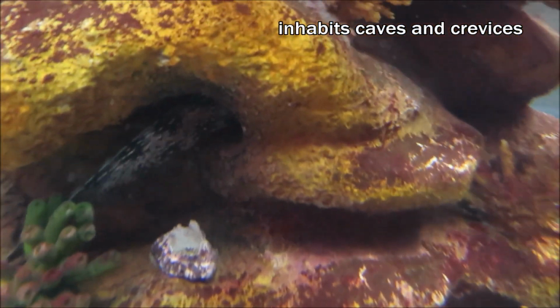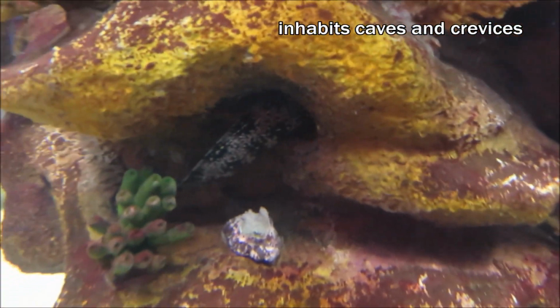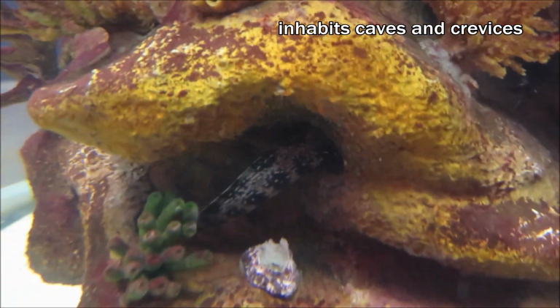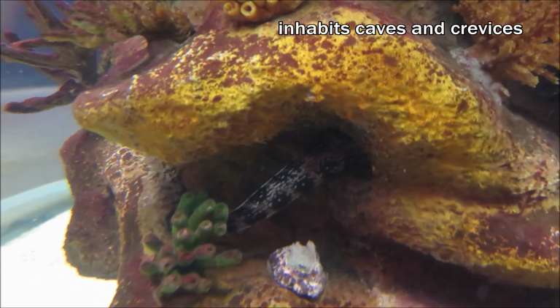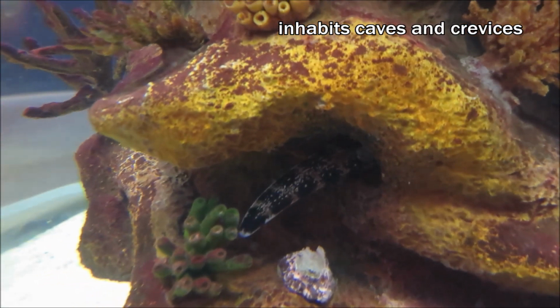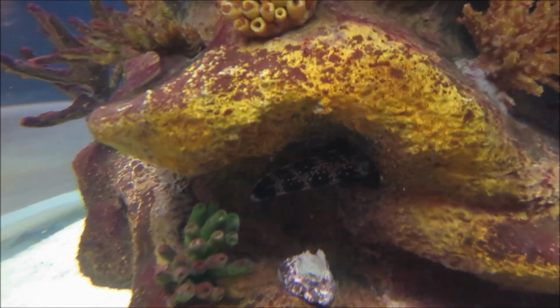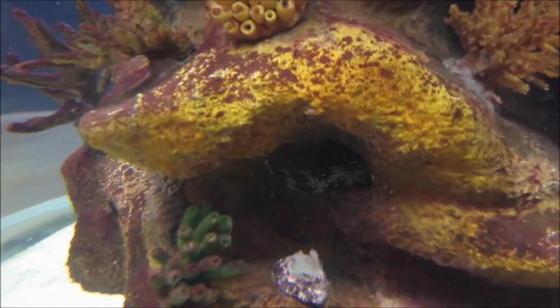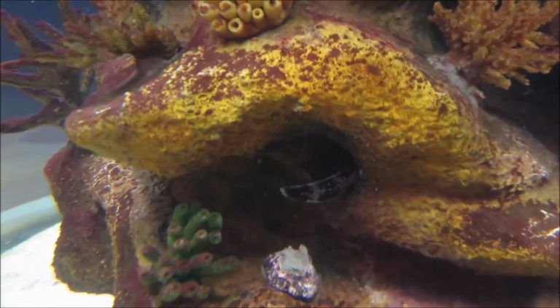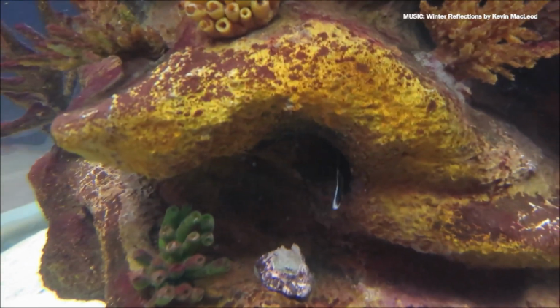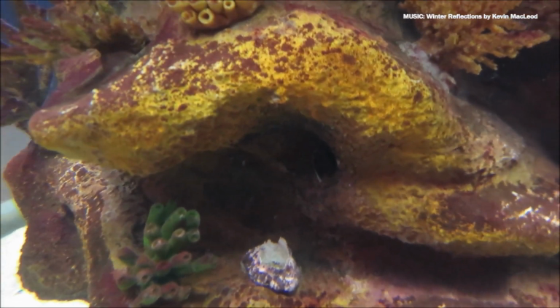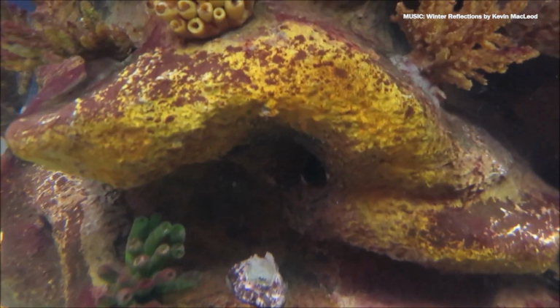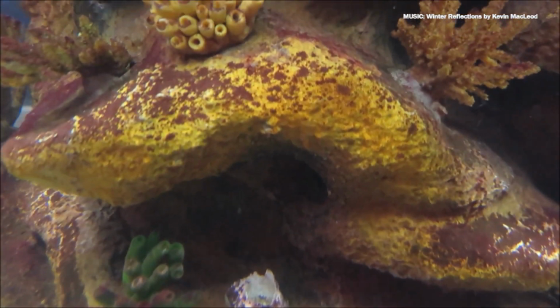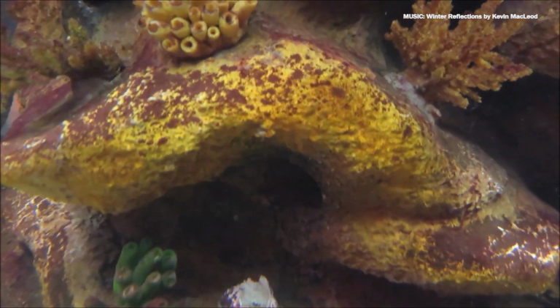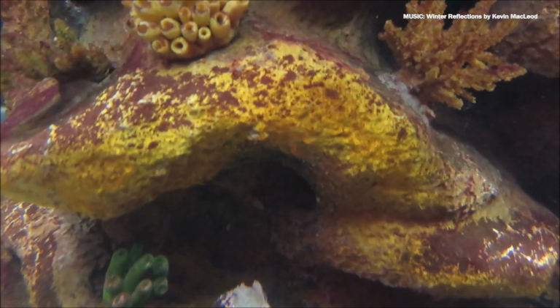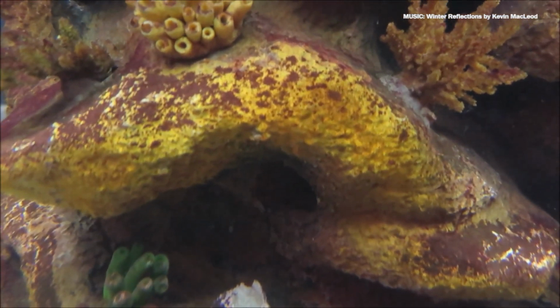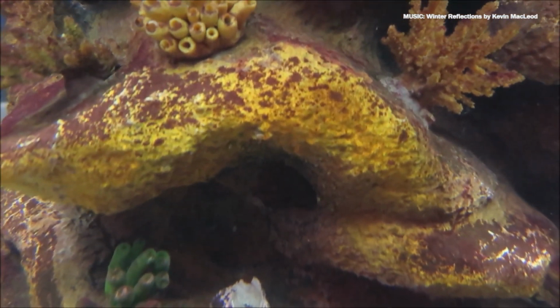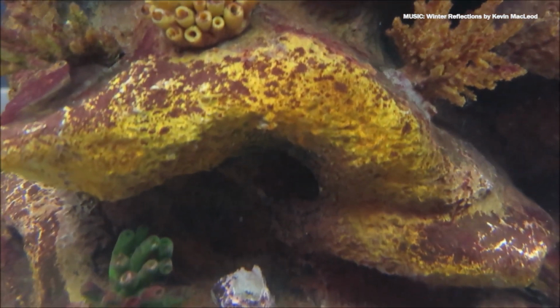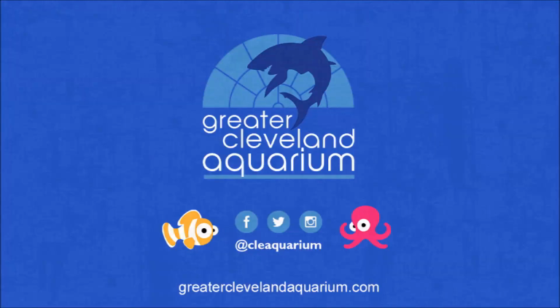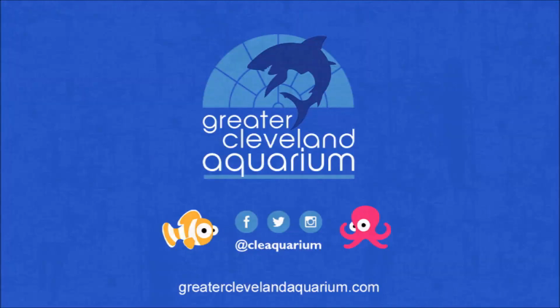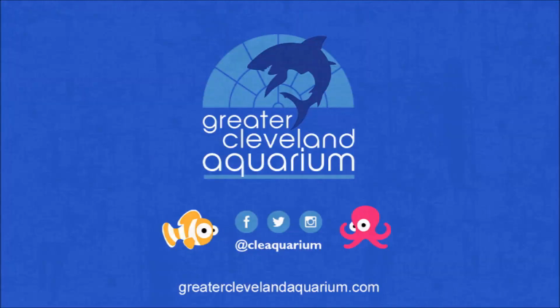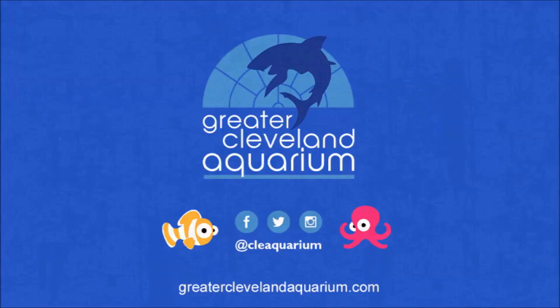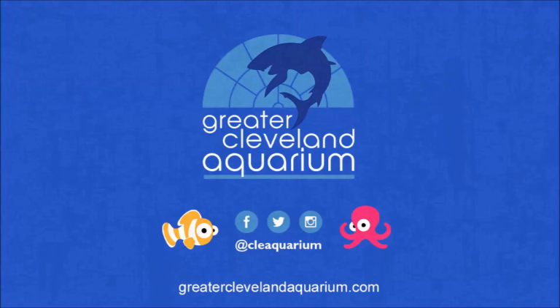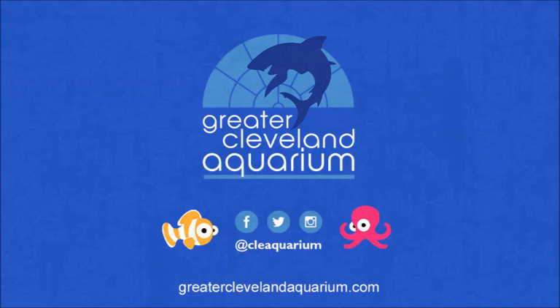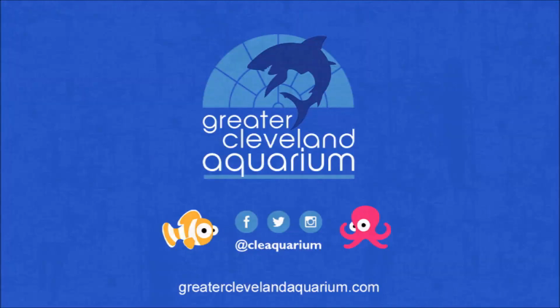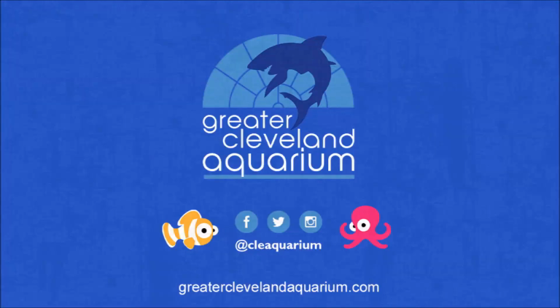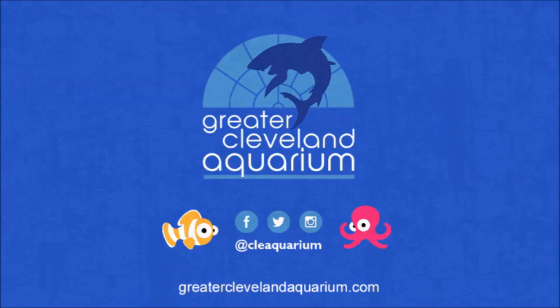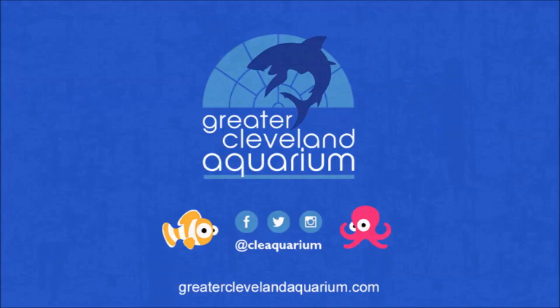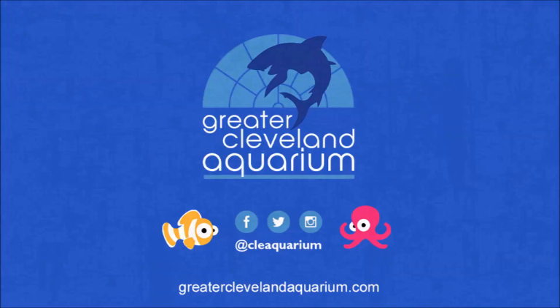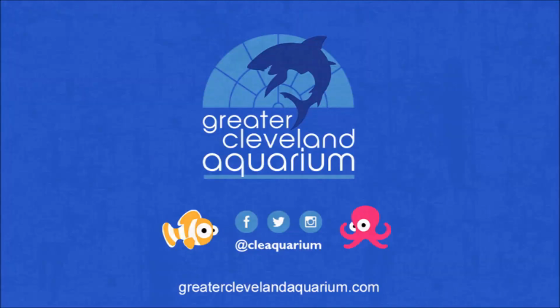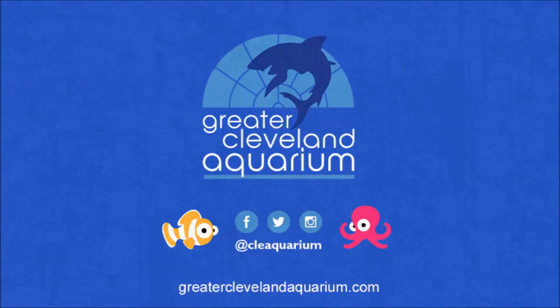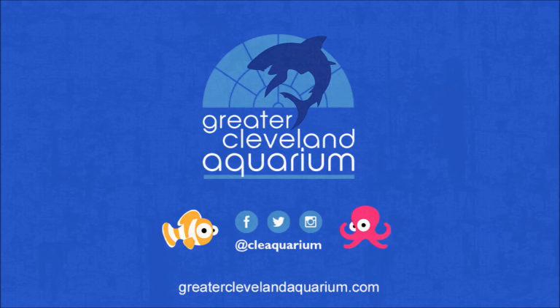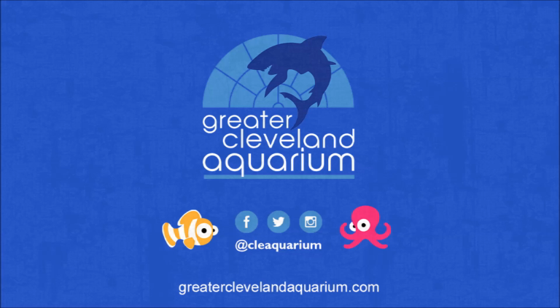Snowflake eels are found in the caves and crevices of the tropical waters of the Indo-Pacific reefs. This winter, visit the six snowflake eels at the Greater Cleveland Aquarium.